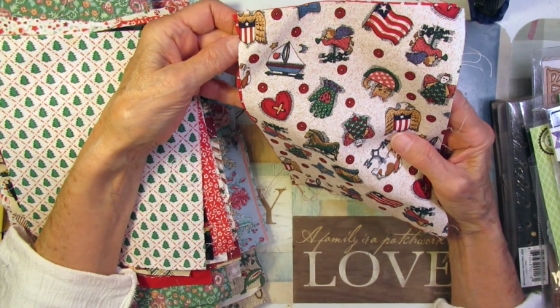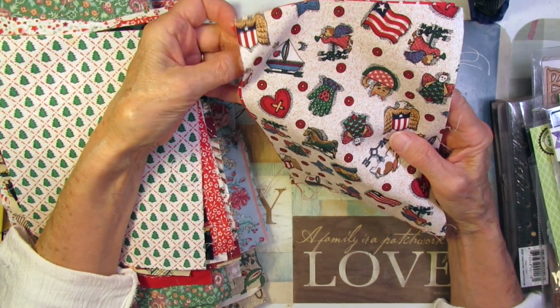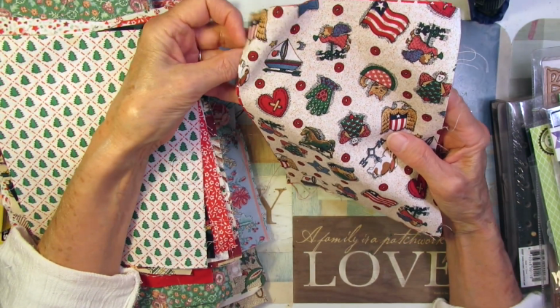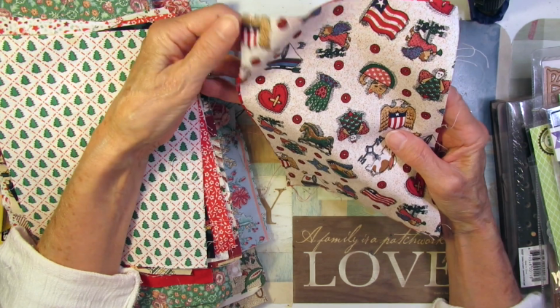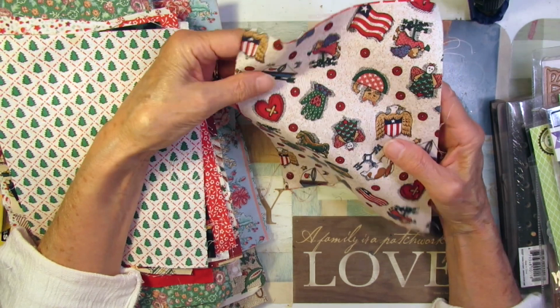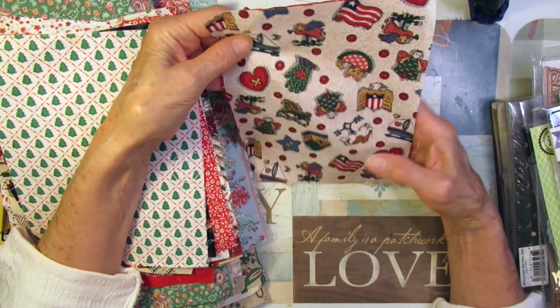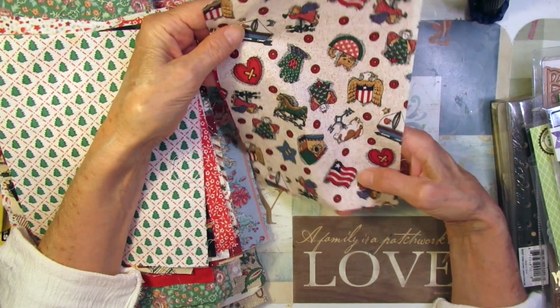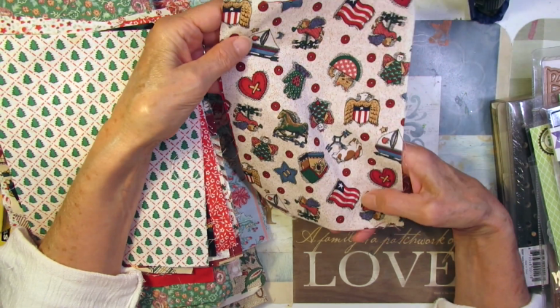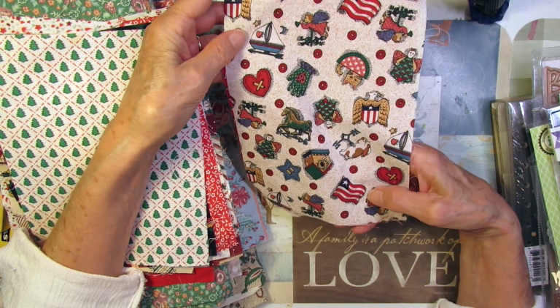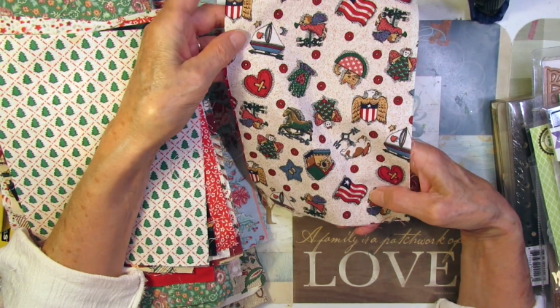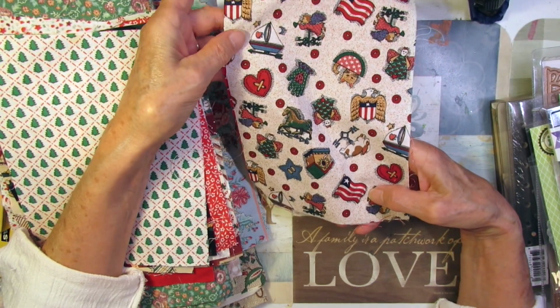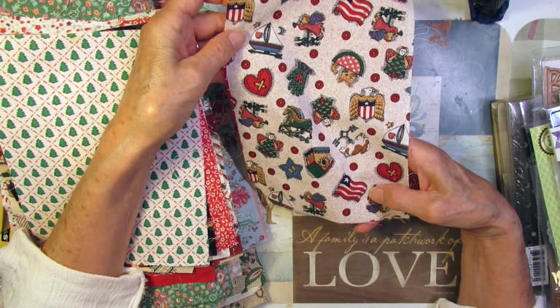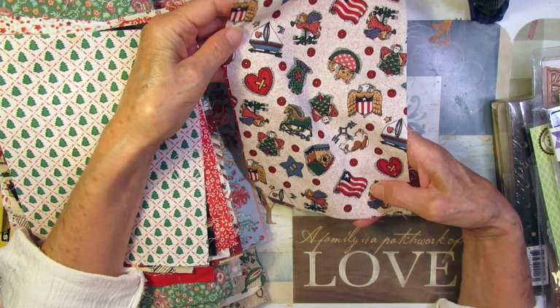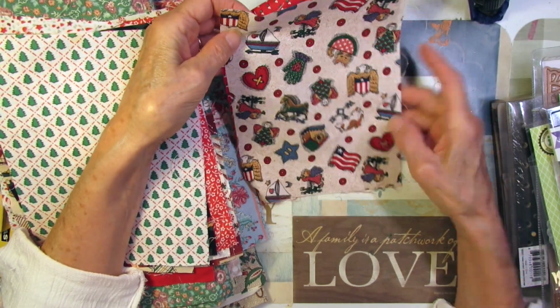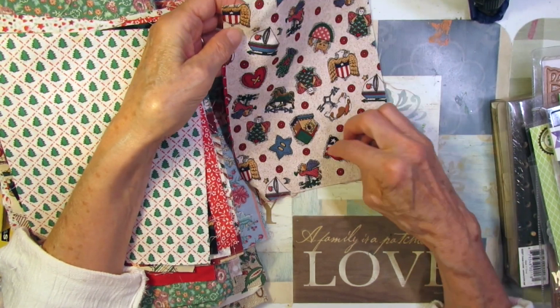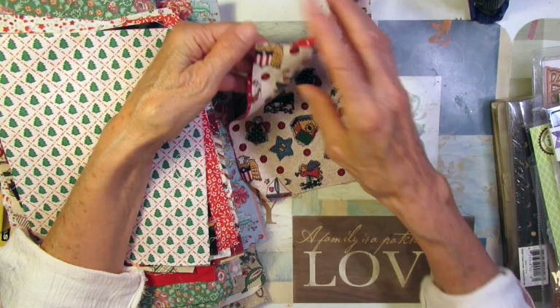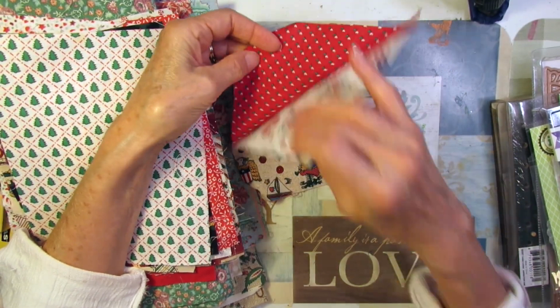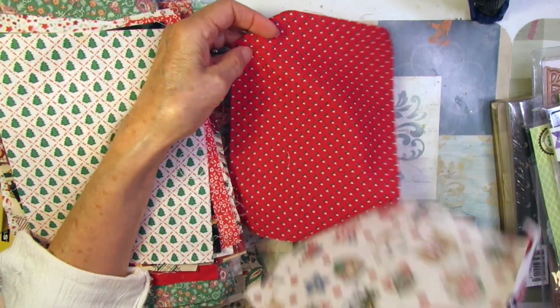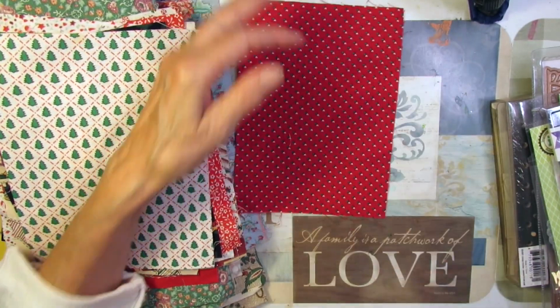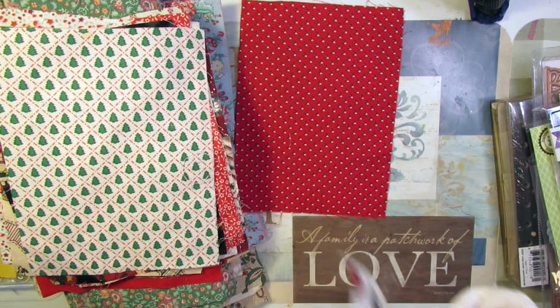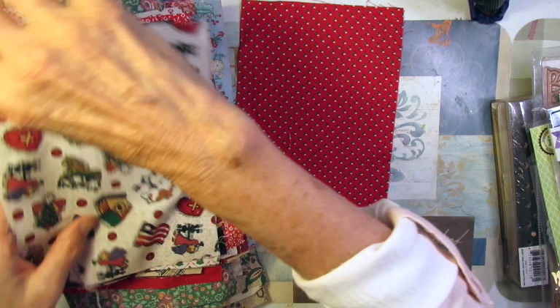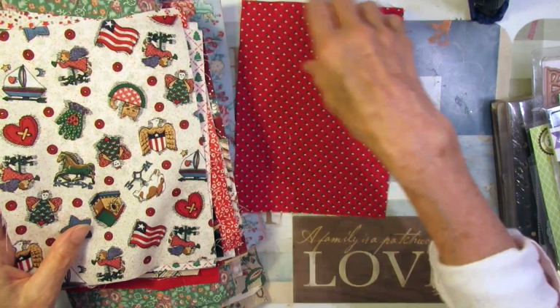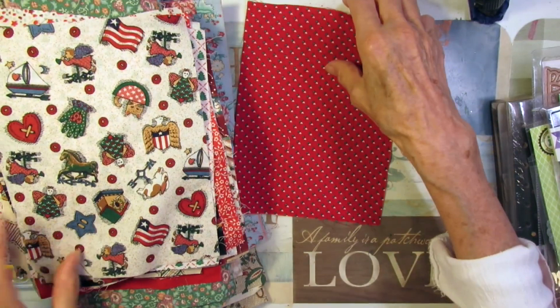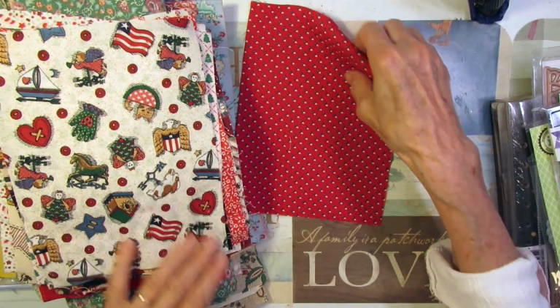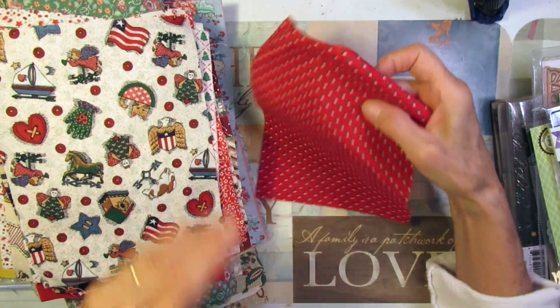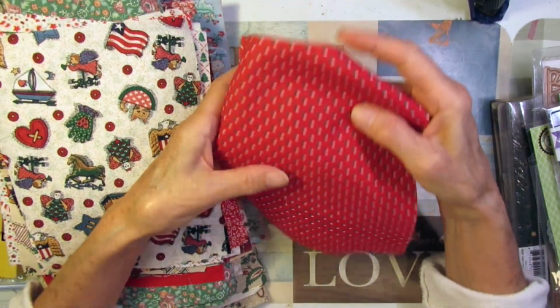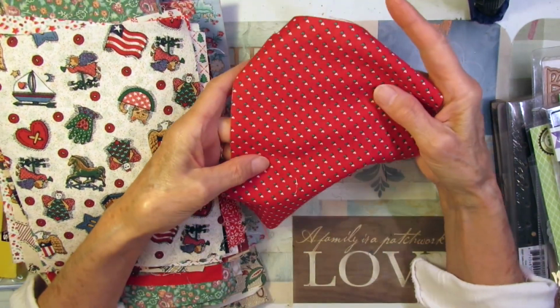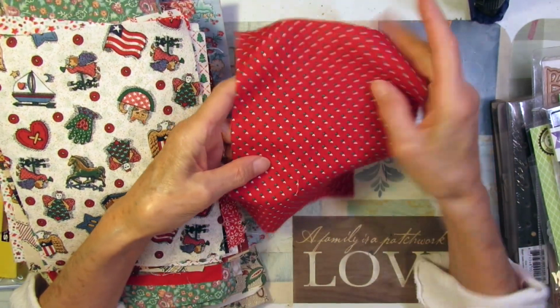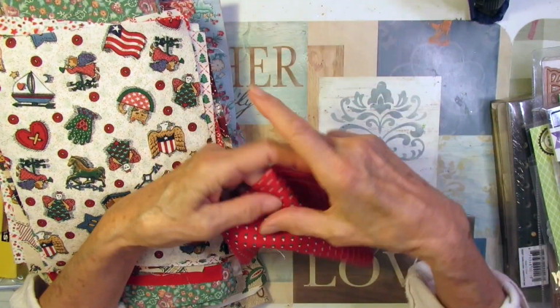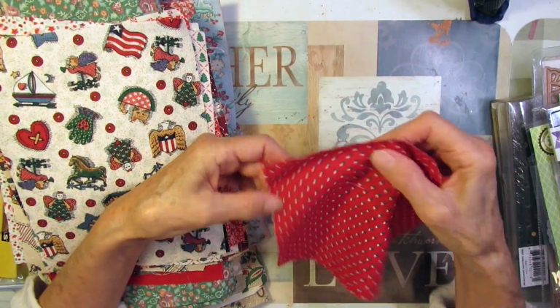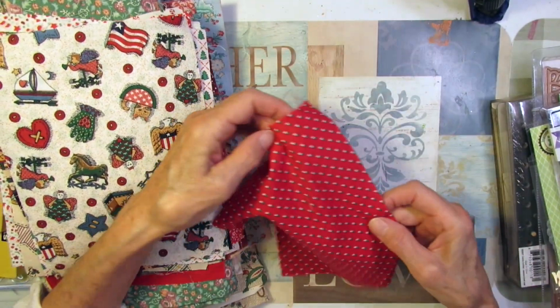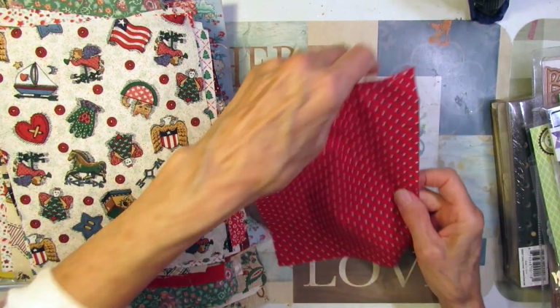And this kind of looks more like 4th of July, doesn't it, with the flag. And then this one's Christmas.